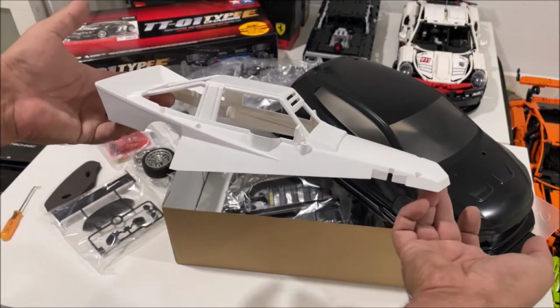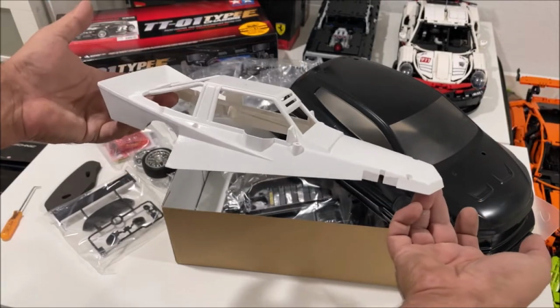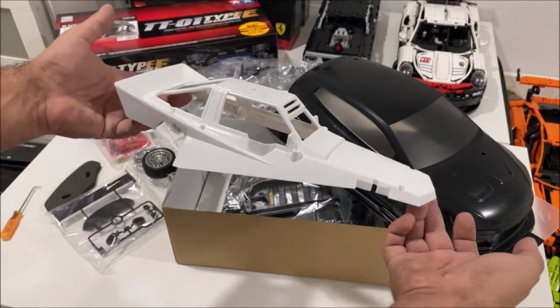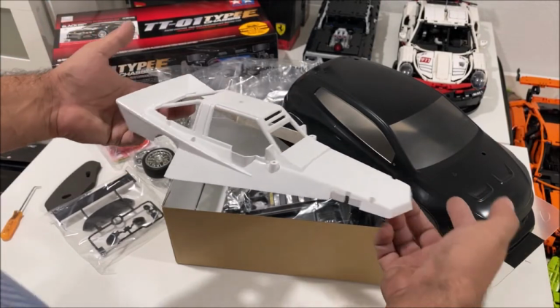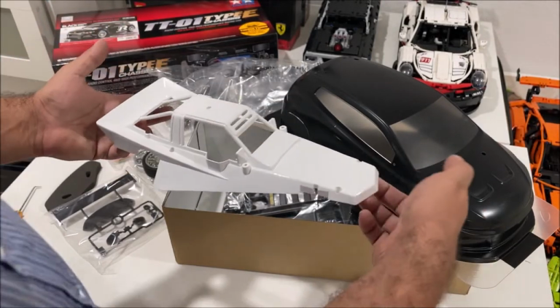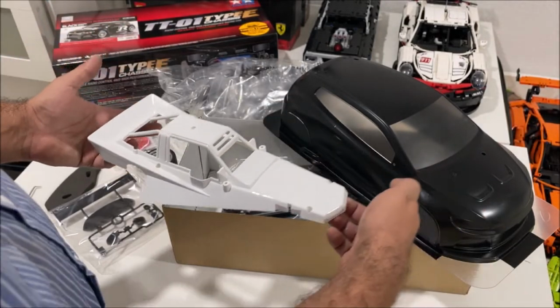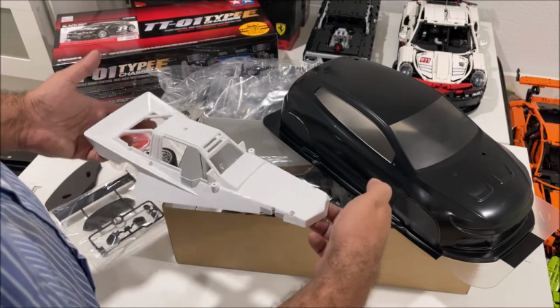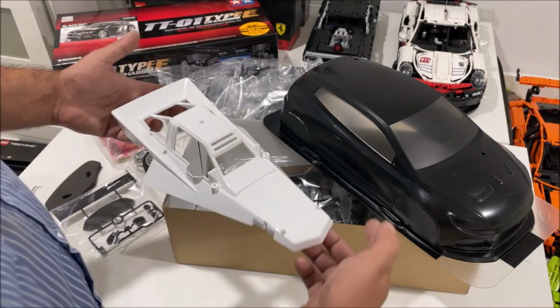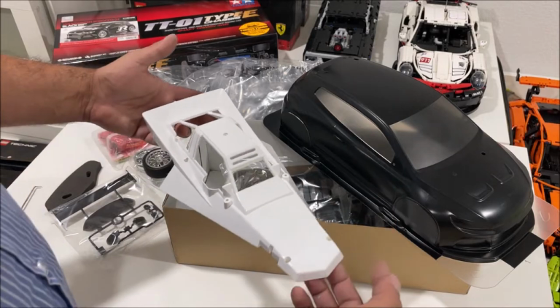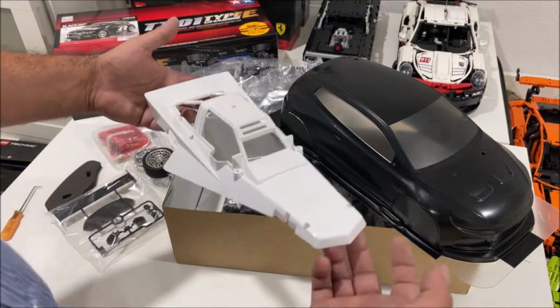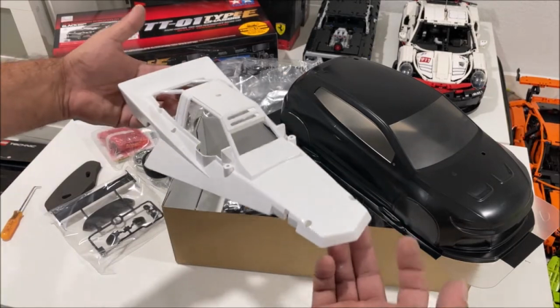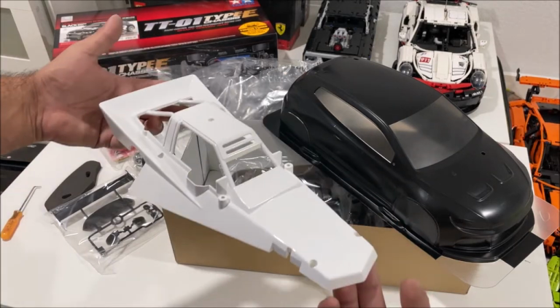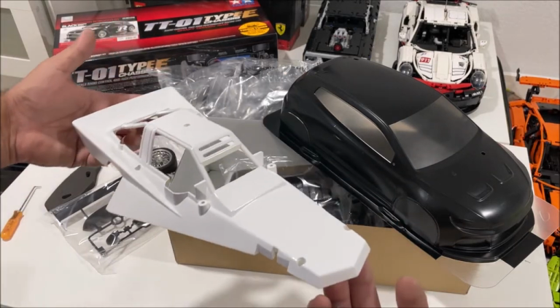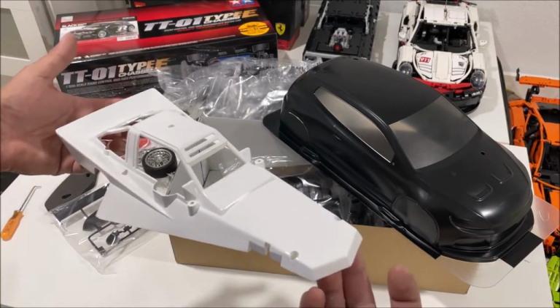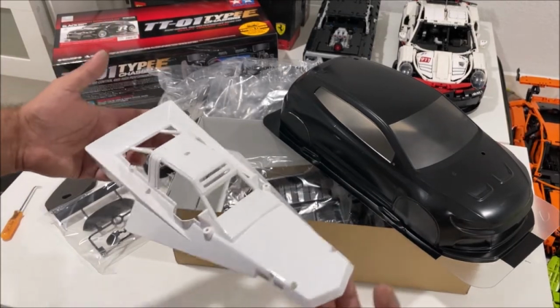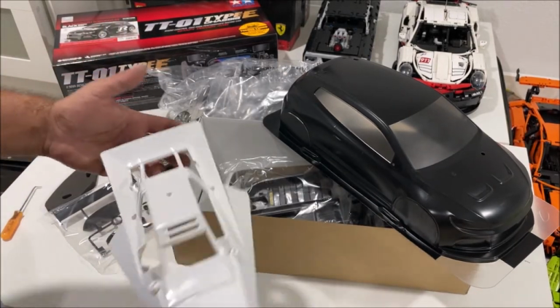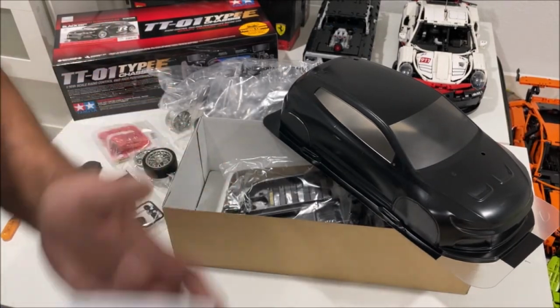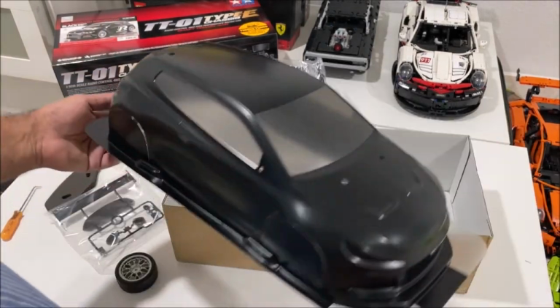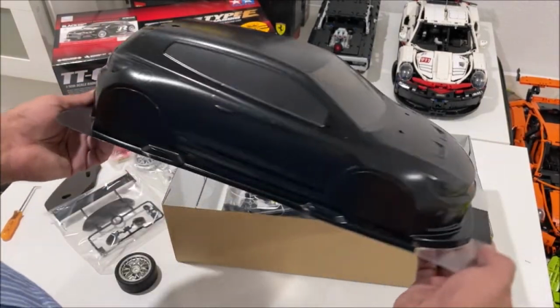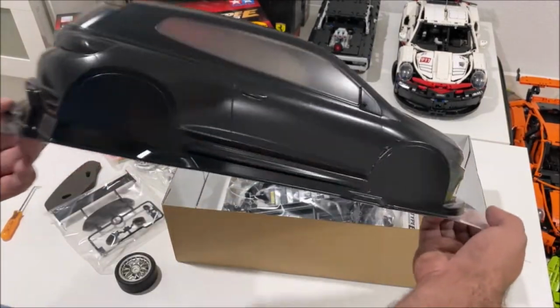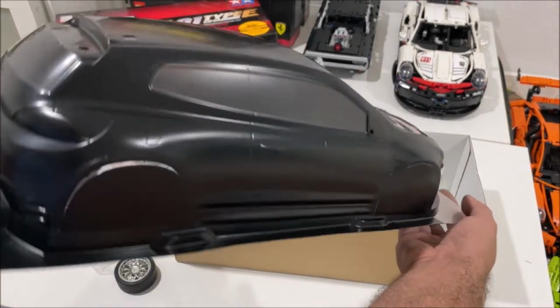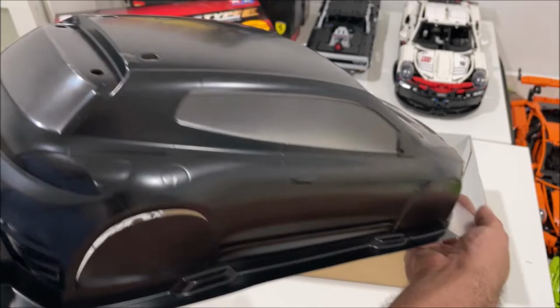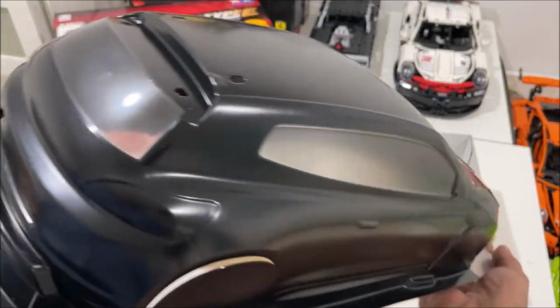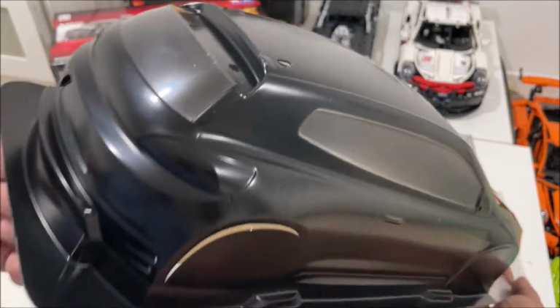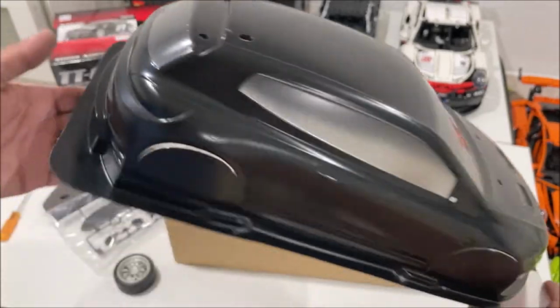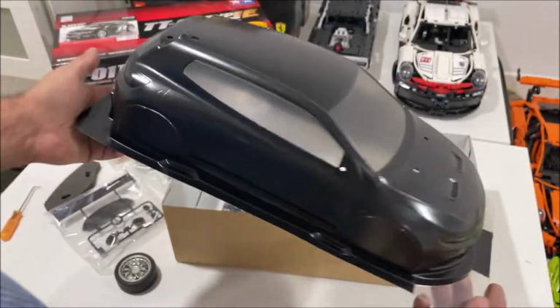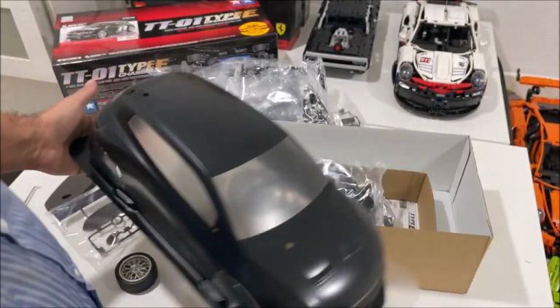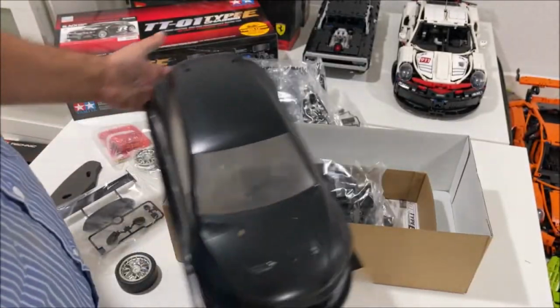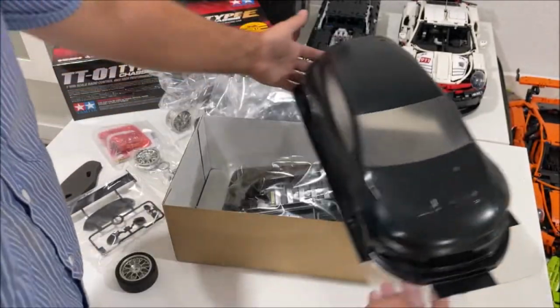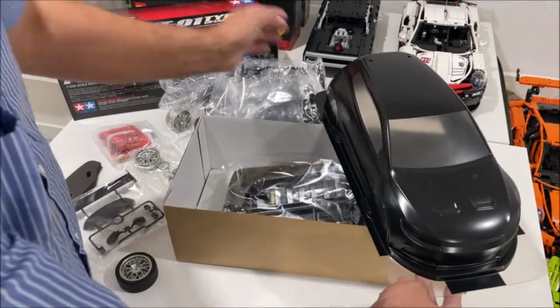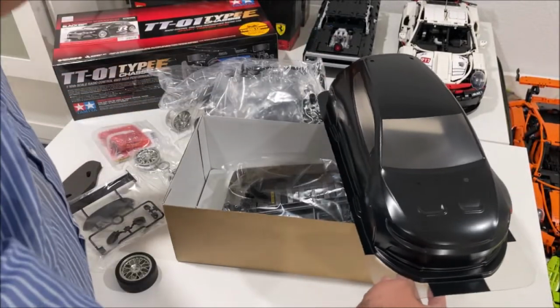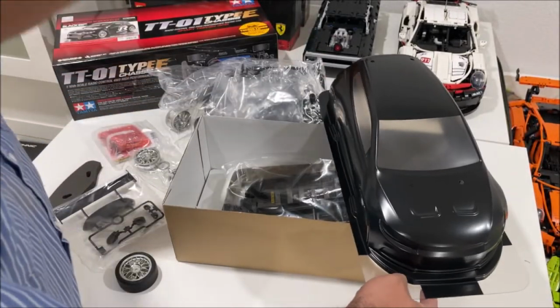The Grasshopper kit was the first Tamiya I bought. I just got through painting that one, and this is my second one. I can tell you I am in love with this stuff.